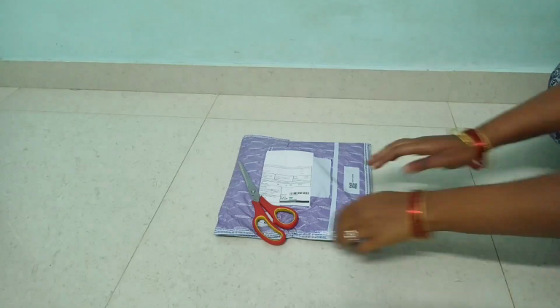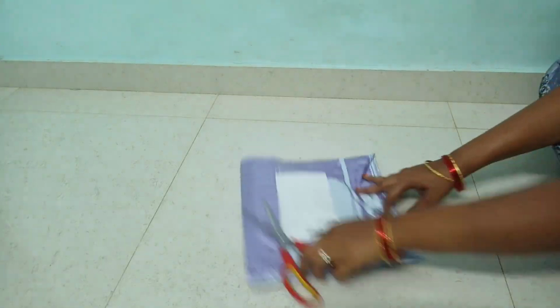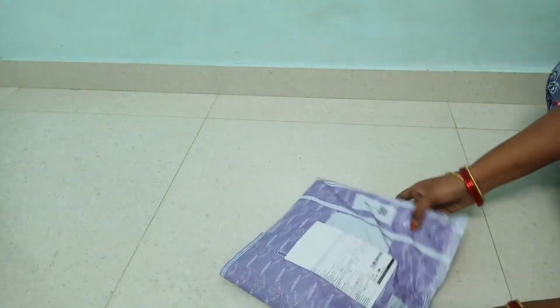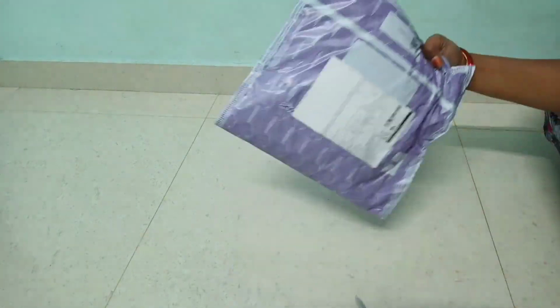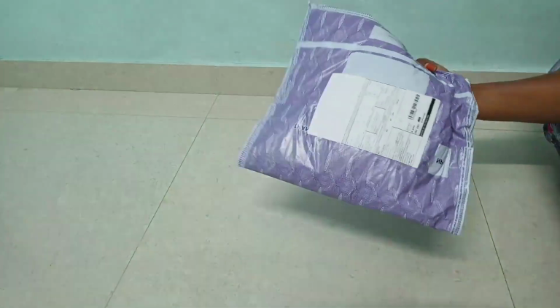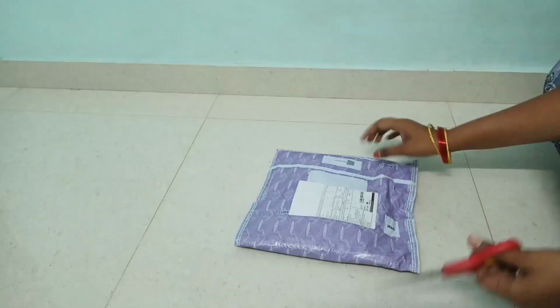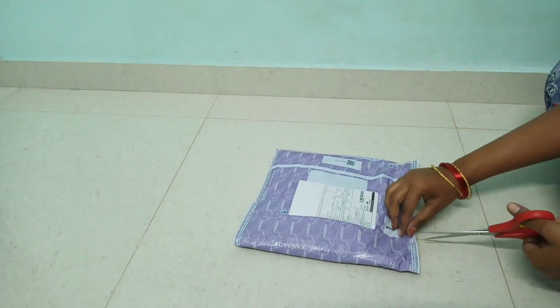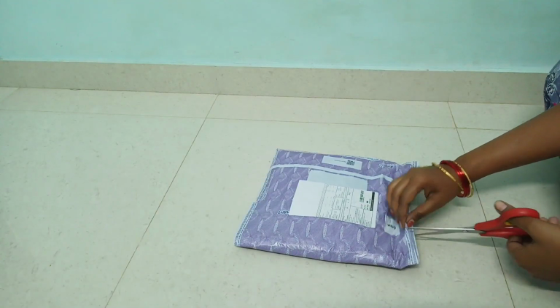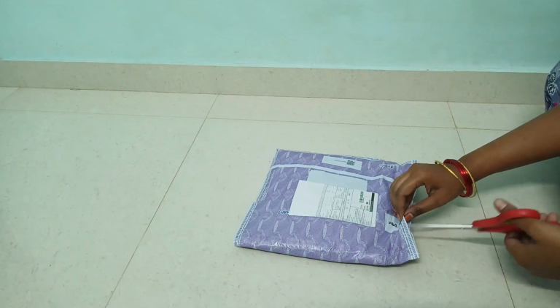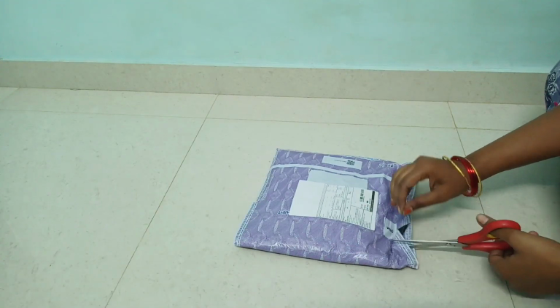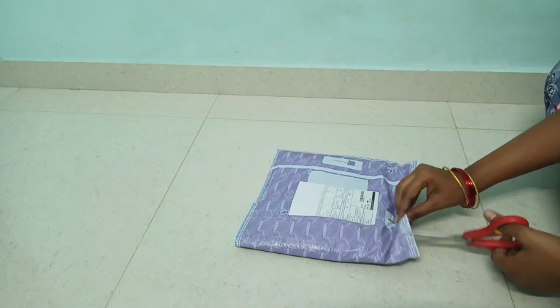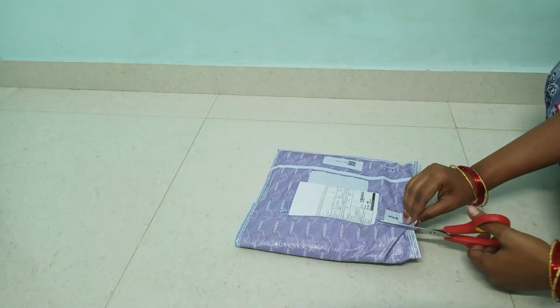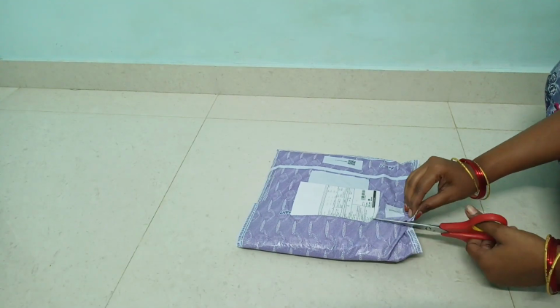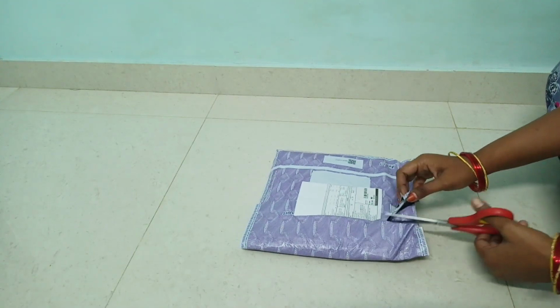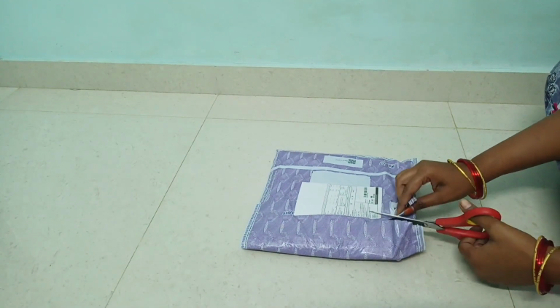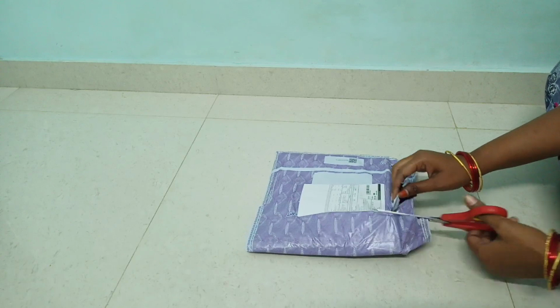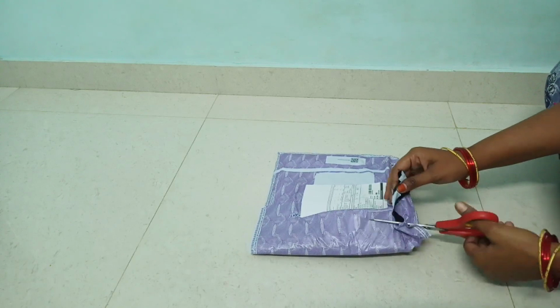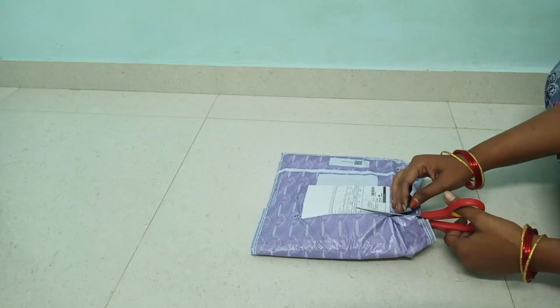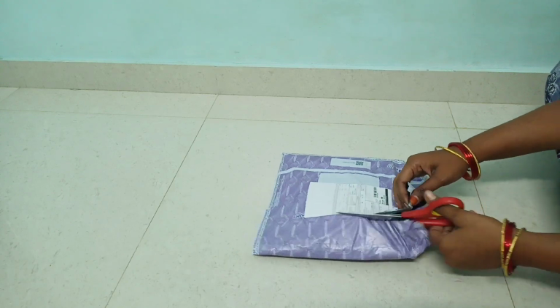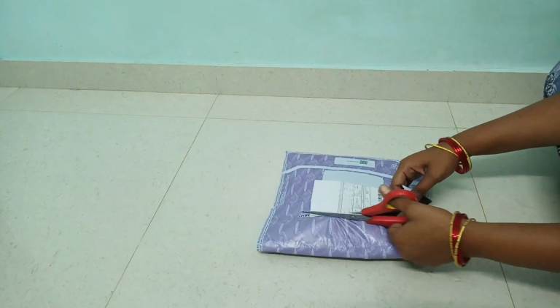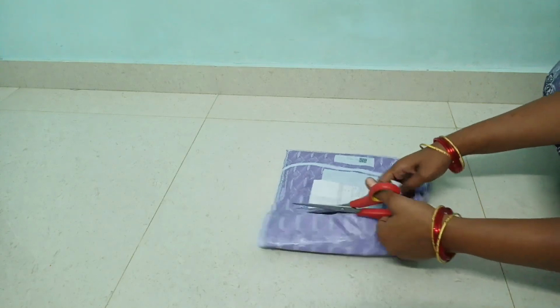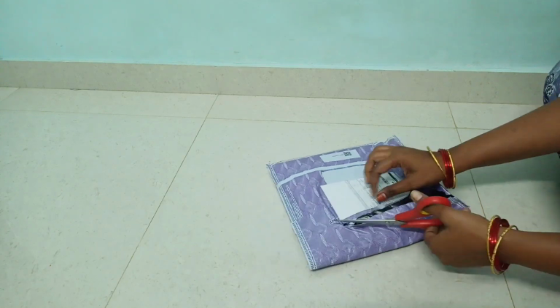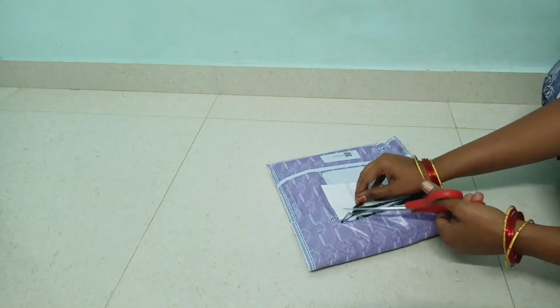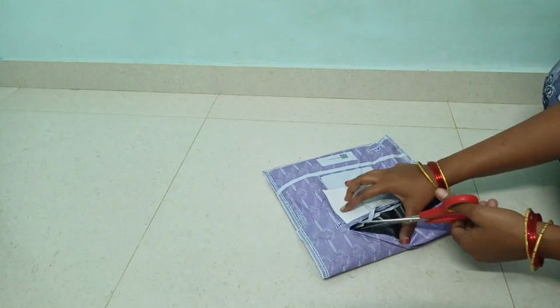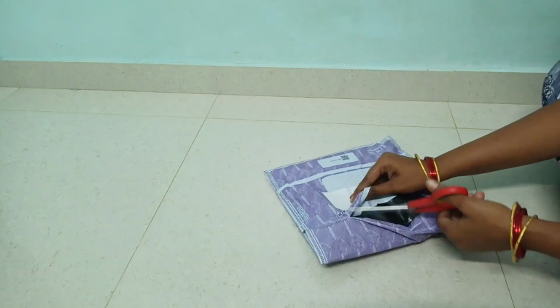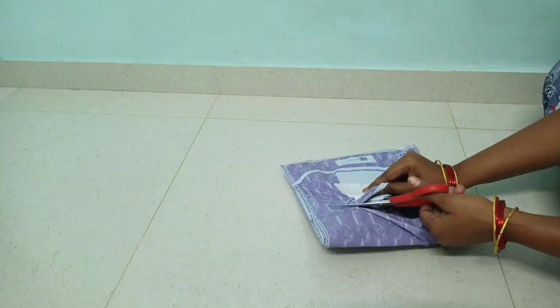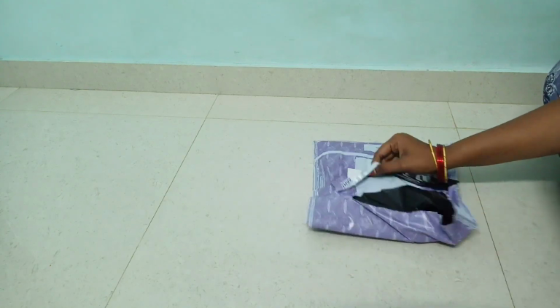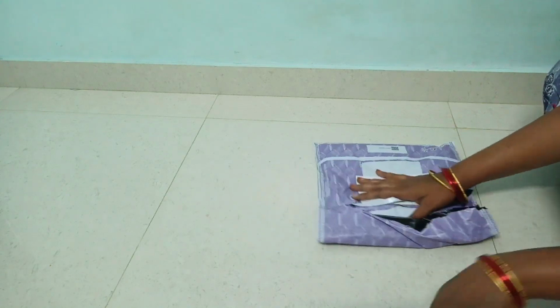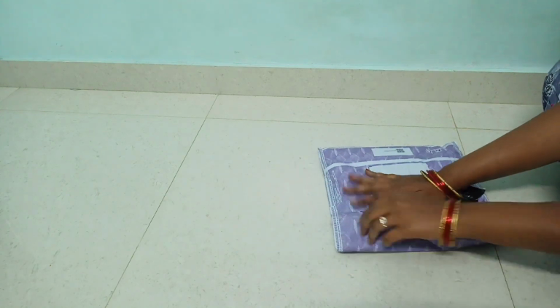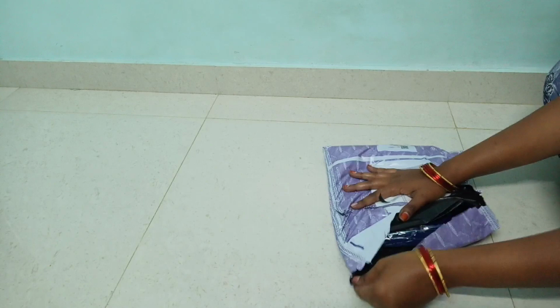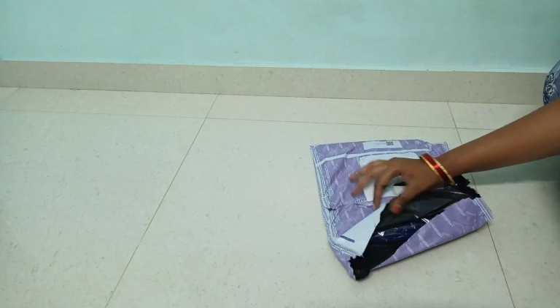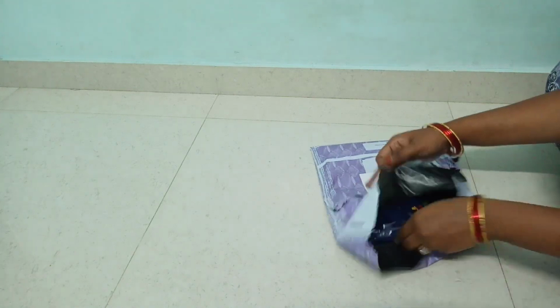Hi friends, welcome back to our channel. Today we have two beautiful long gowns. This is a crepe cloth and a georgette cloth. This type of gowns are made in this video.